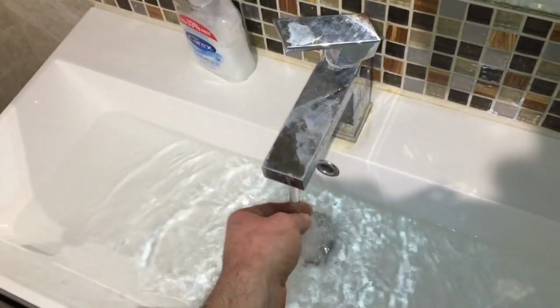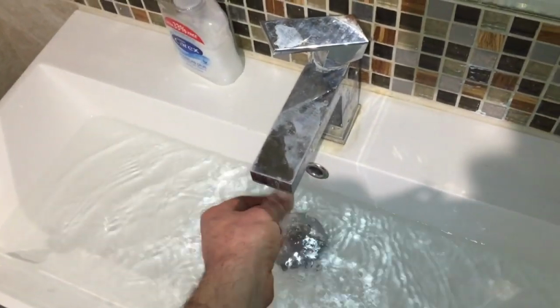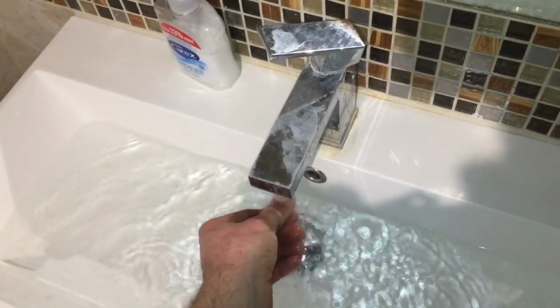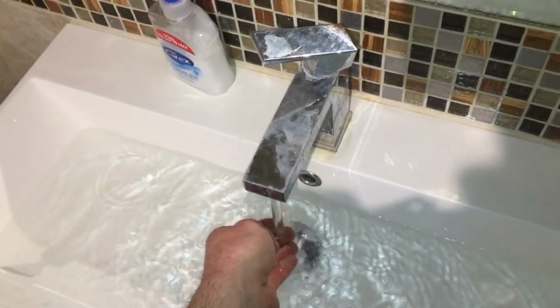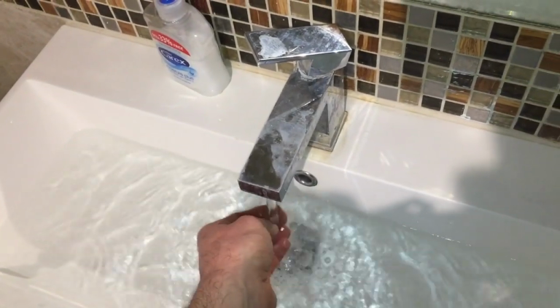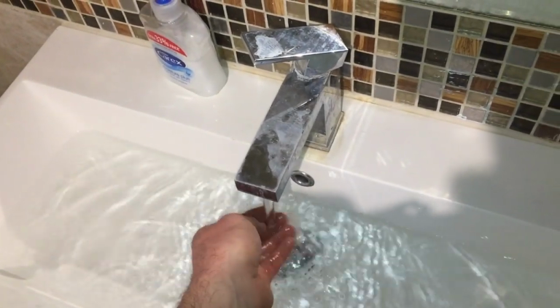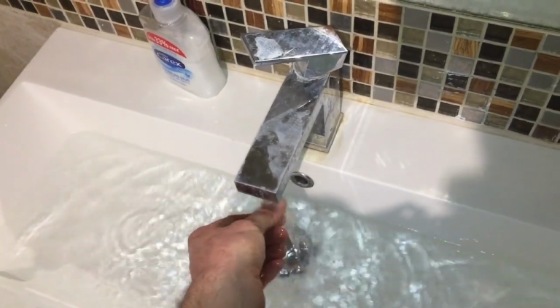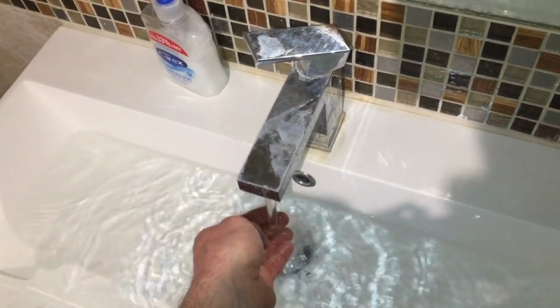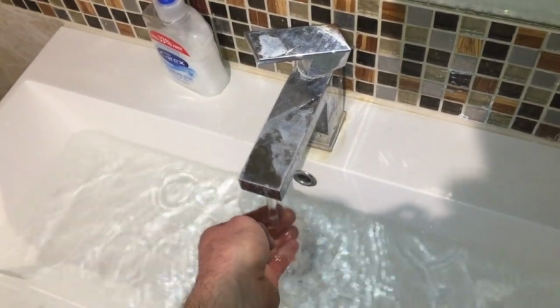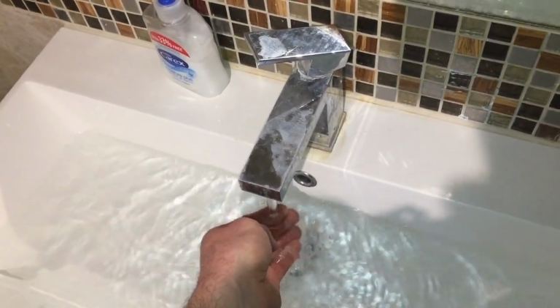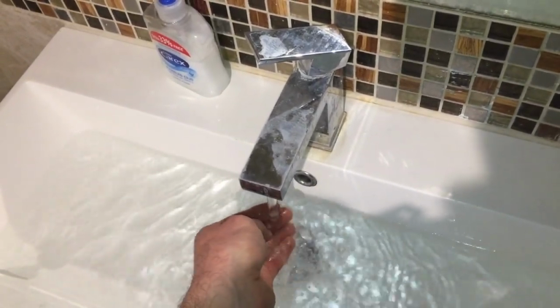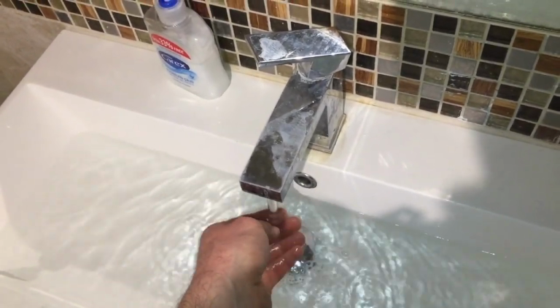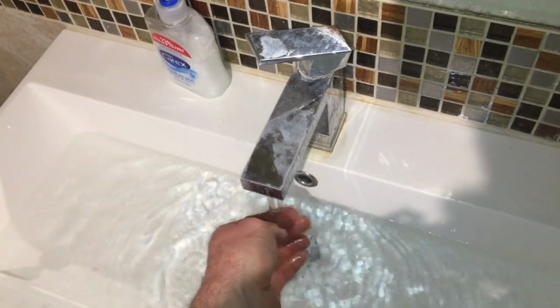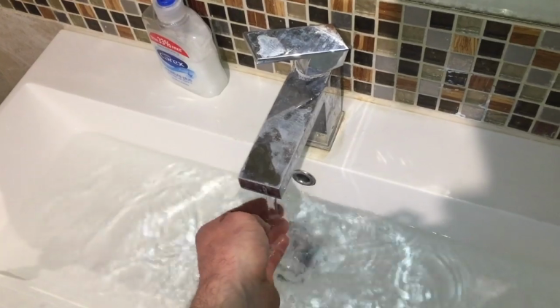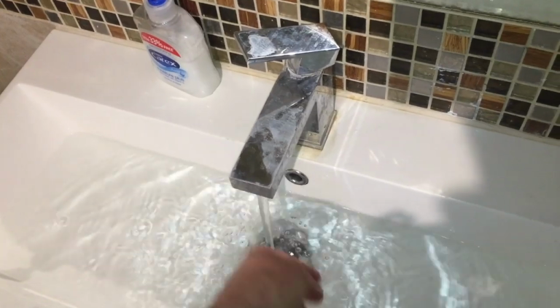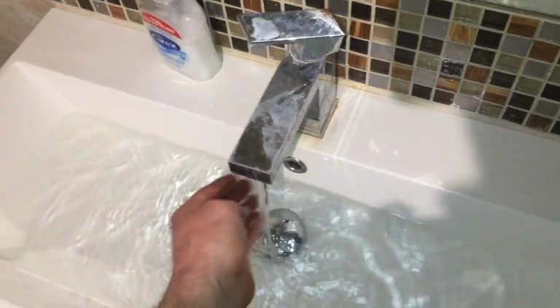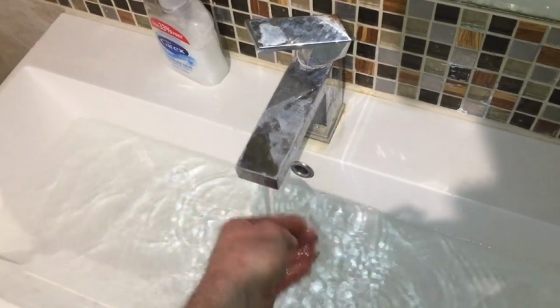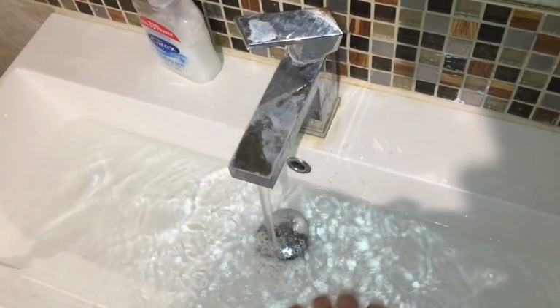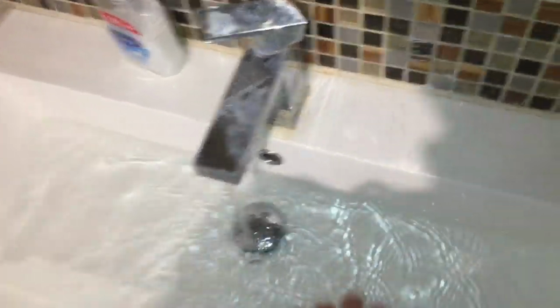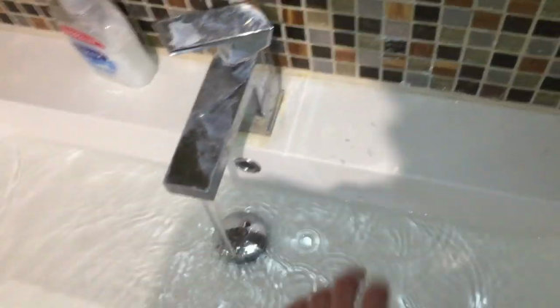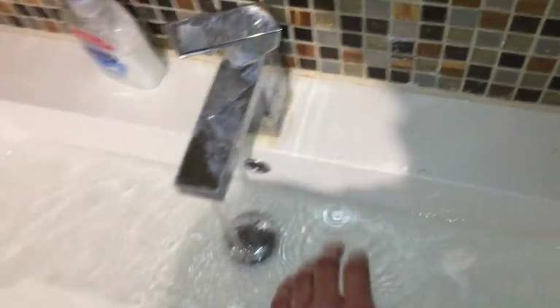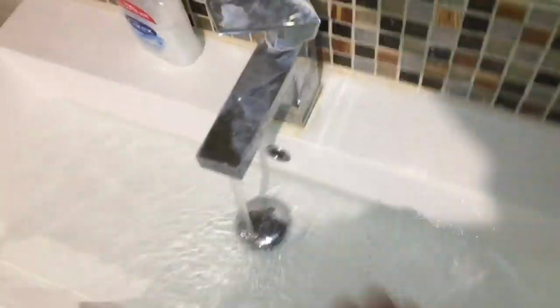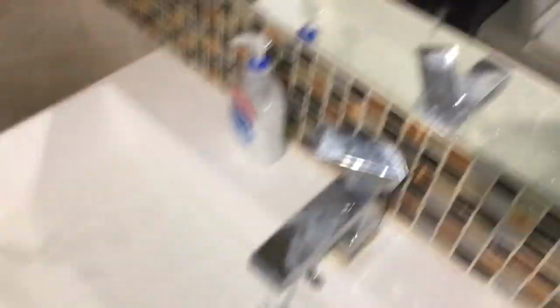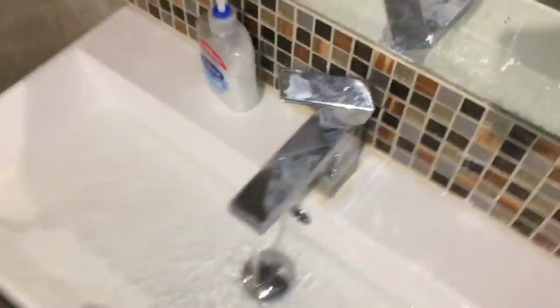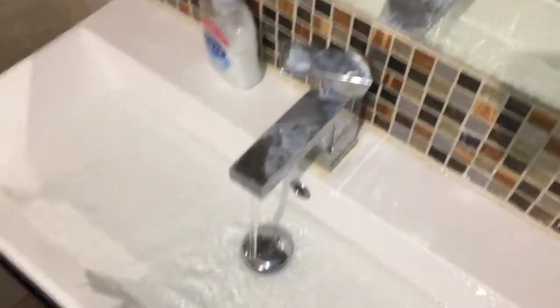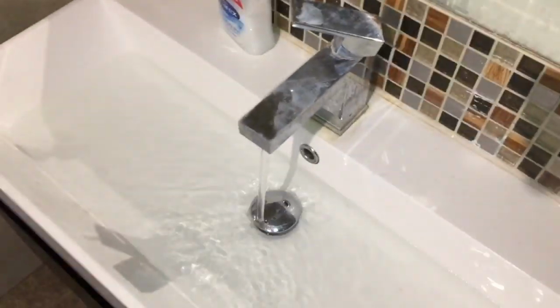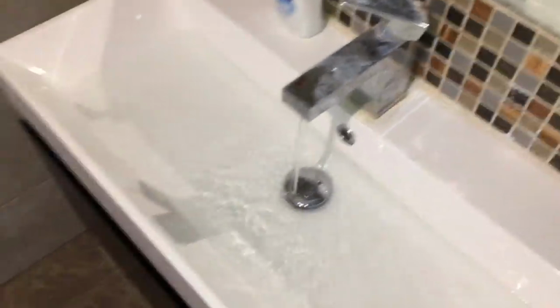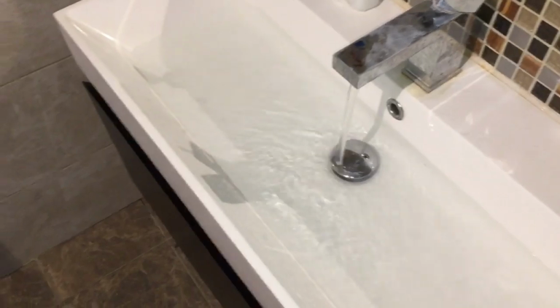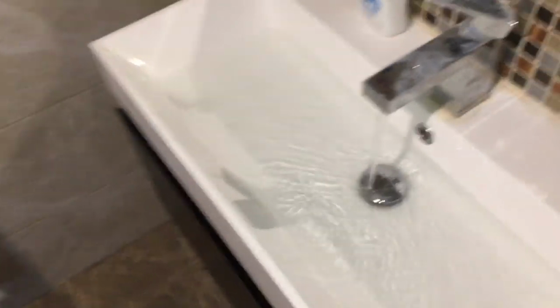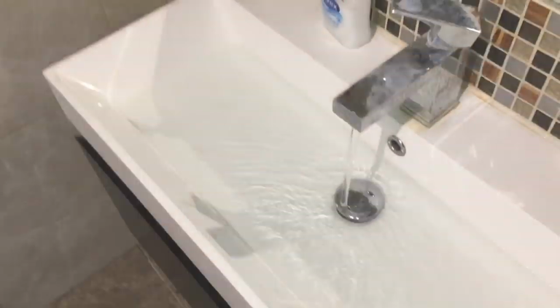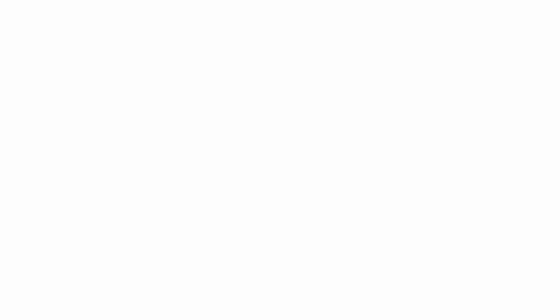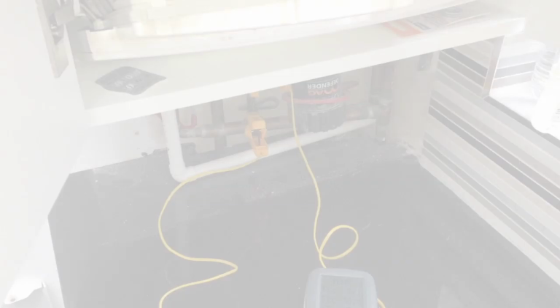I would say that's less than 40 degrees, probably about 30 to 35 degrees. It's nowhere near good enough to have a shower. So like I say, I need to reset the flow rate through the boiler.